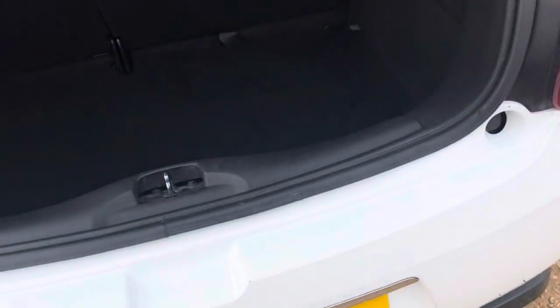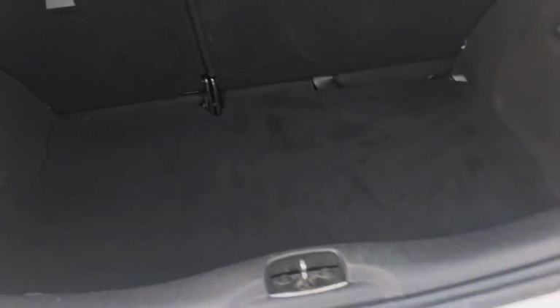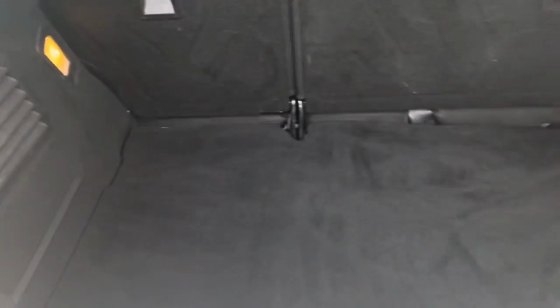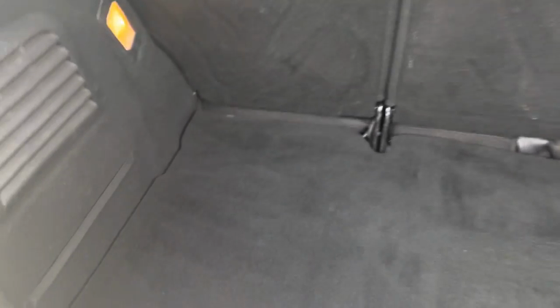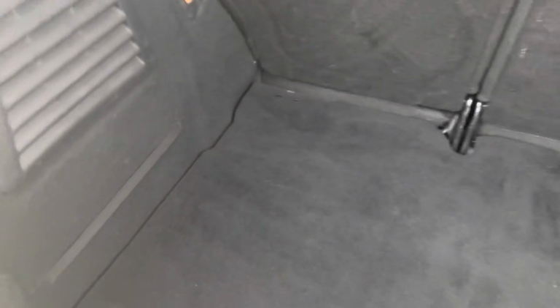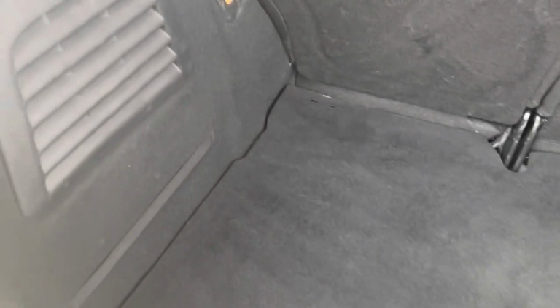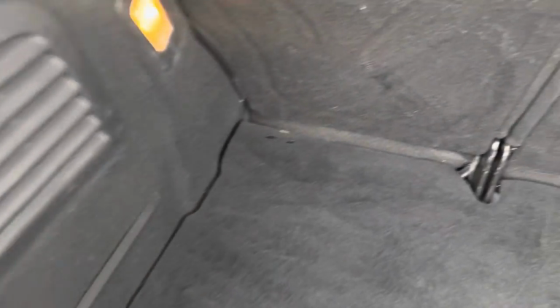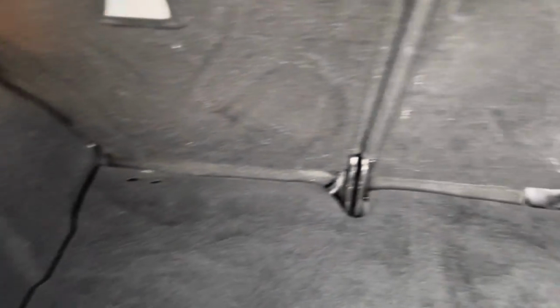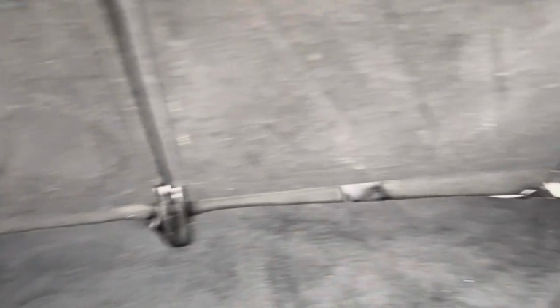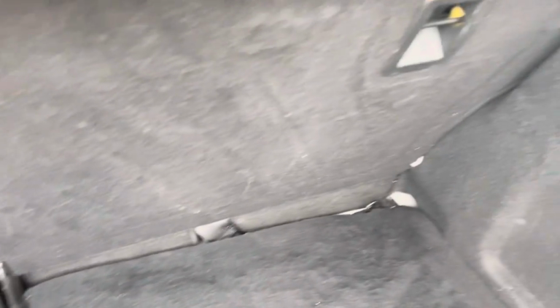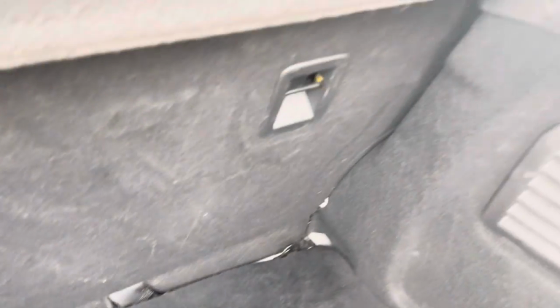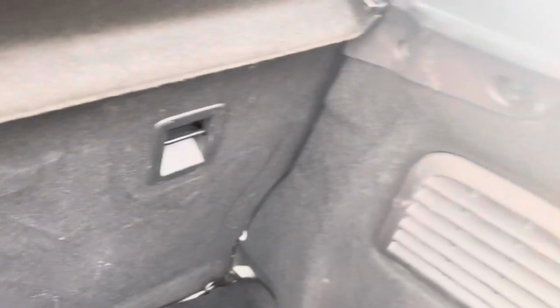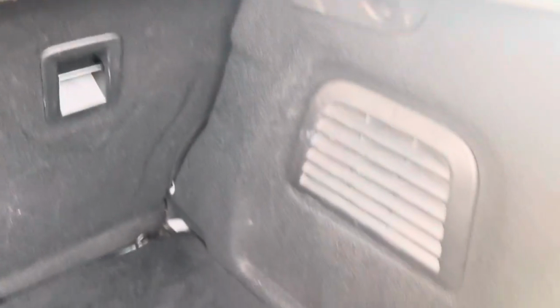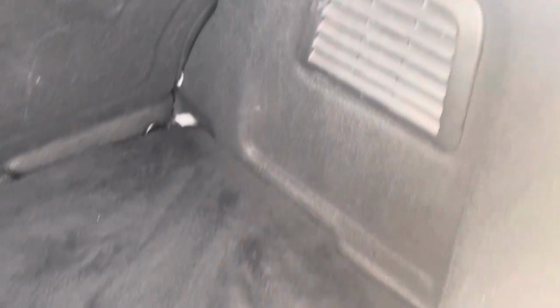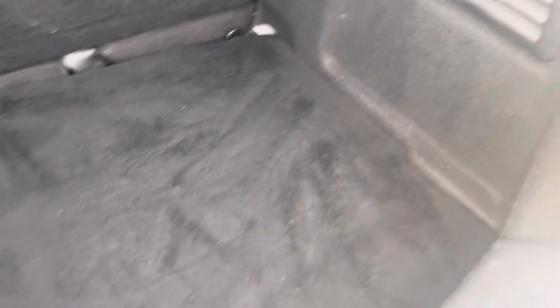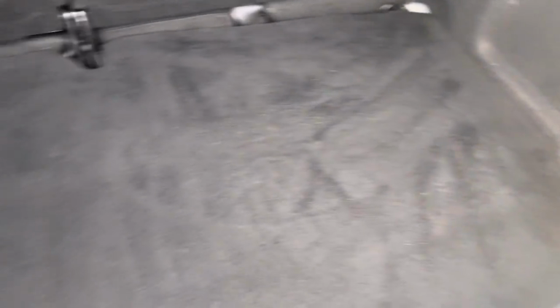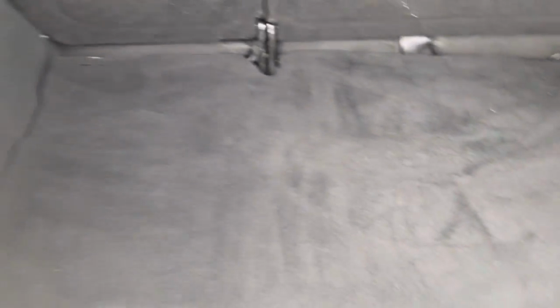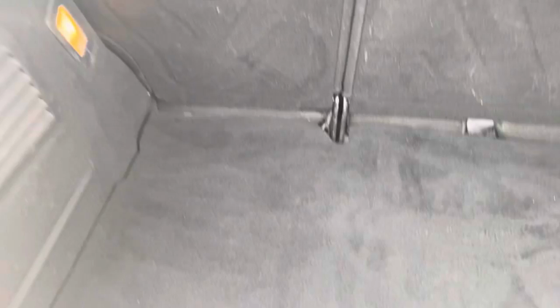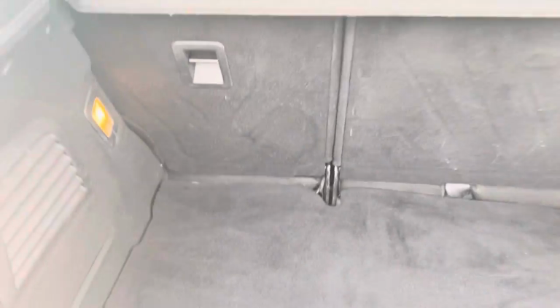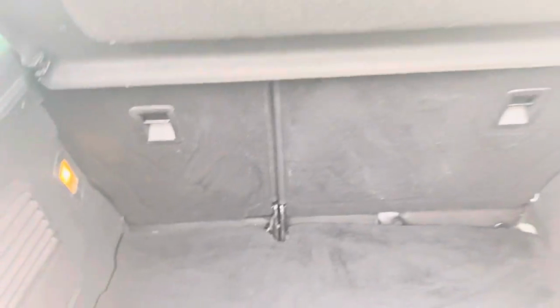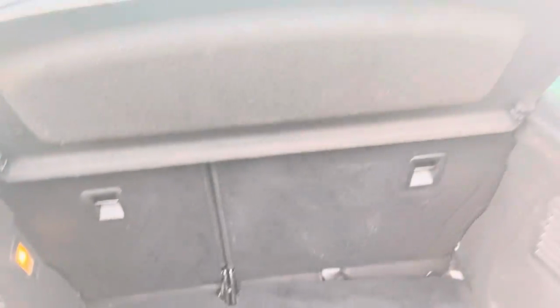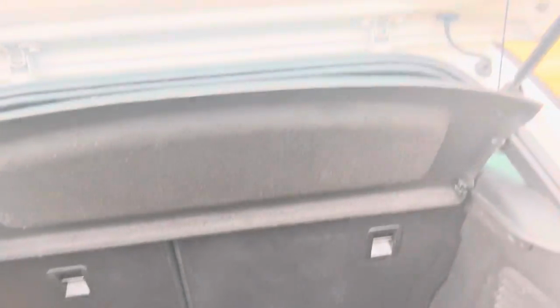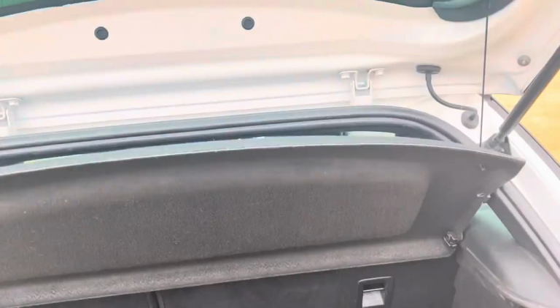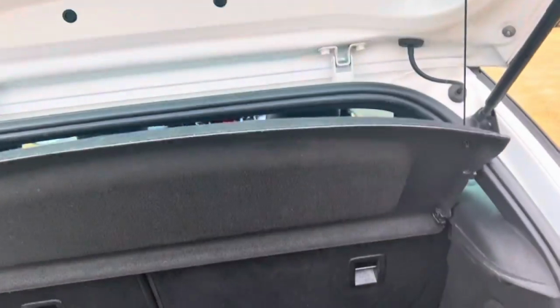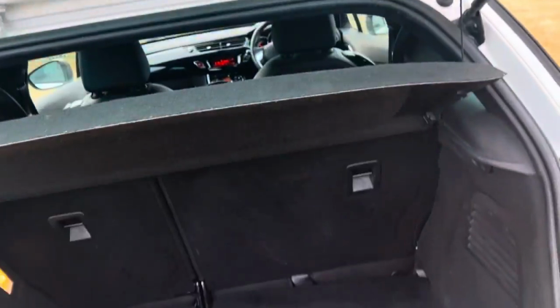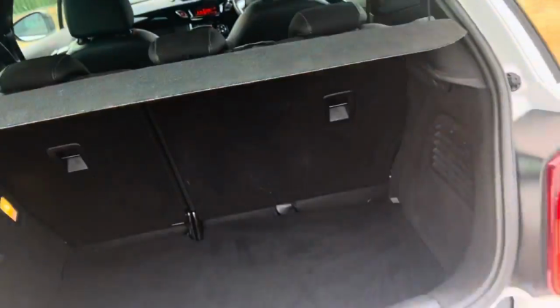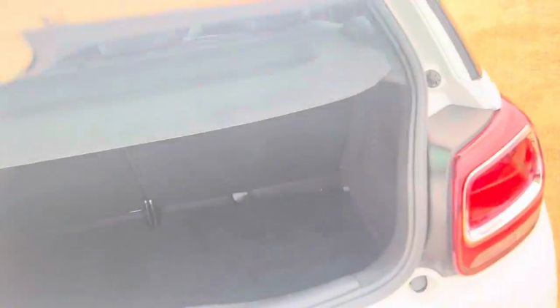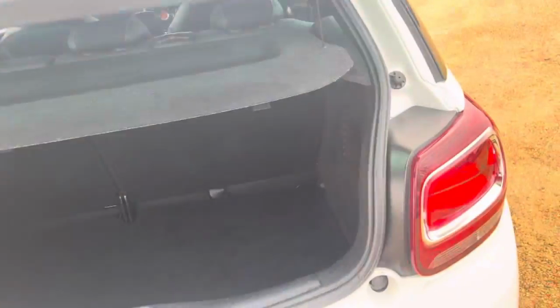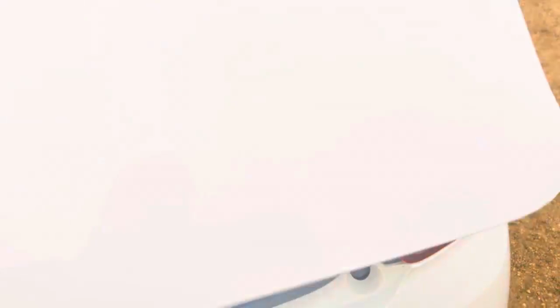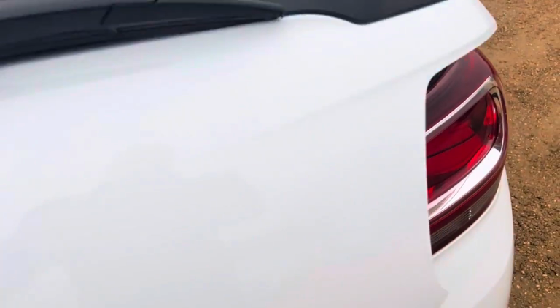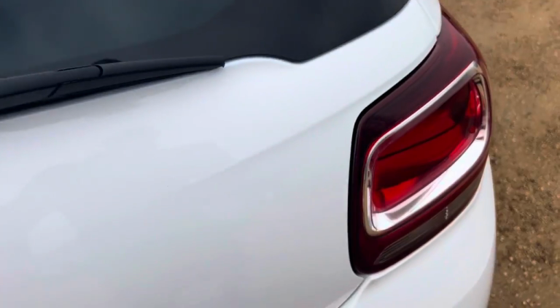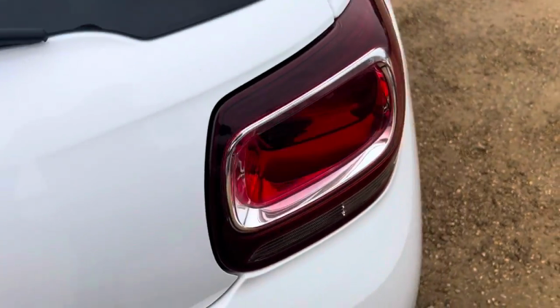They have a good sized boot, nice and deep. Again, well looked after and clean.